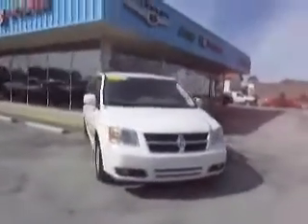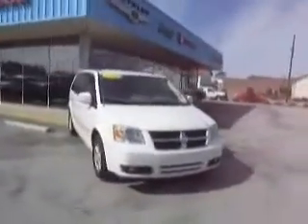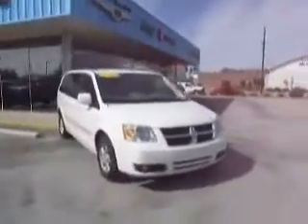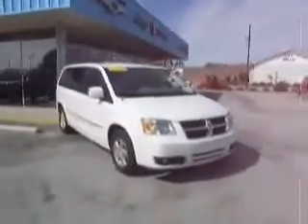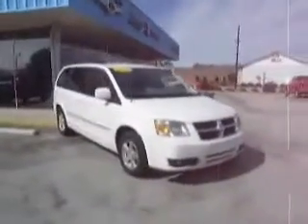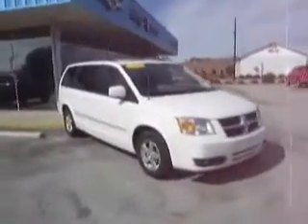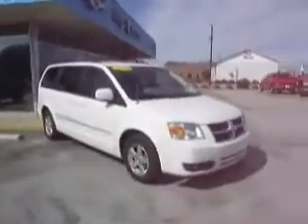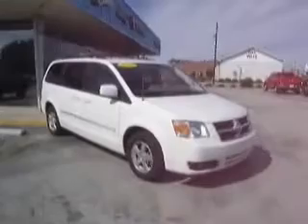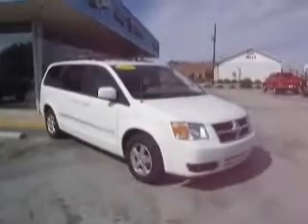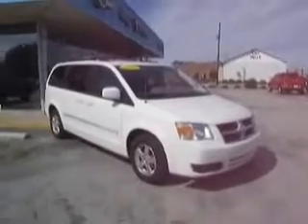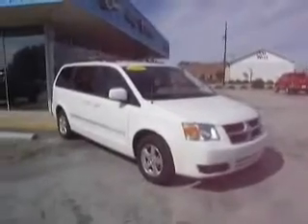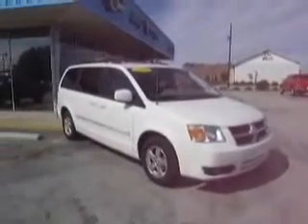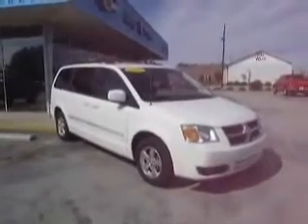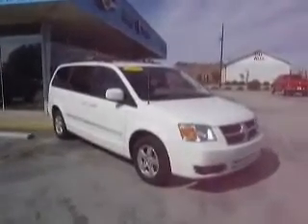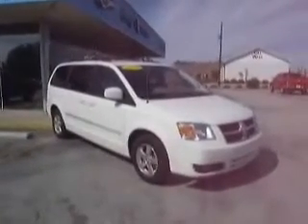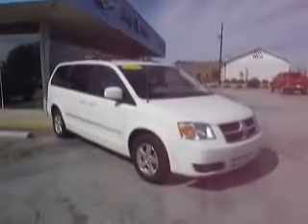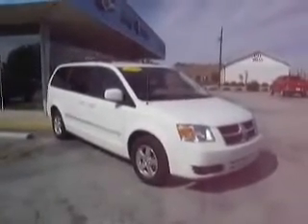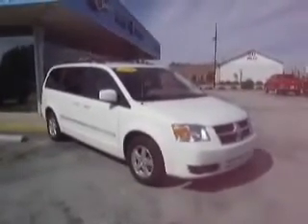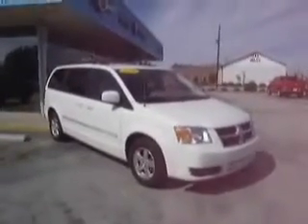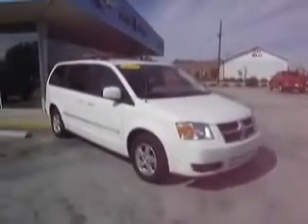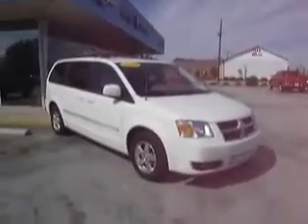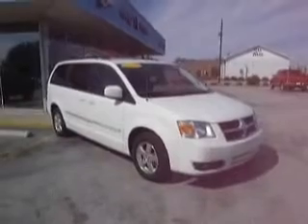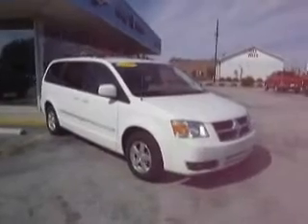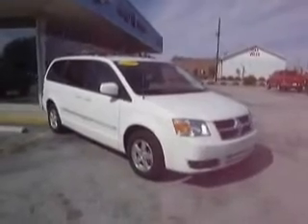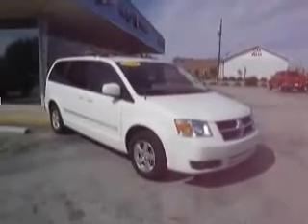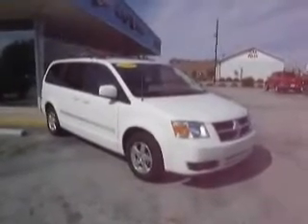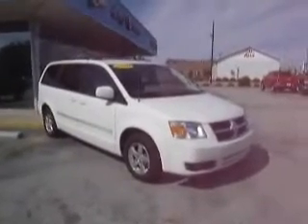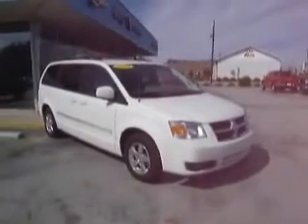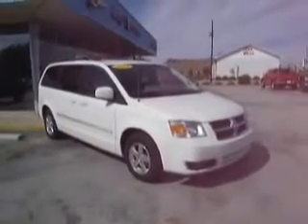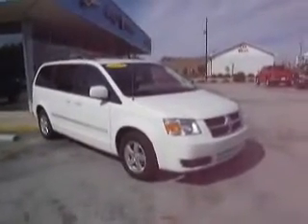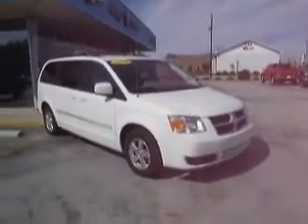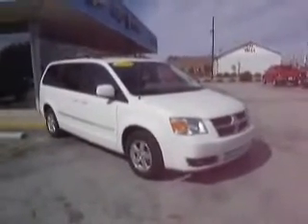This is a Chrysler certified 2009 Grand Caravan SXT, 3.8 liter V6, 4-speed automatic transmission. It features swivel and go seating, dual DVDs, power sliding doors, and a power liftgate. Instead of me telling you about it, let me just show you.